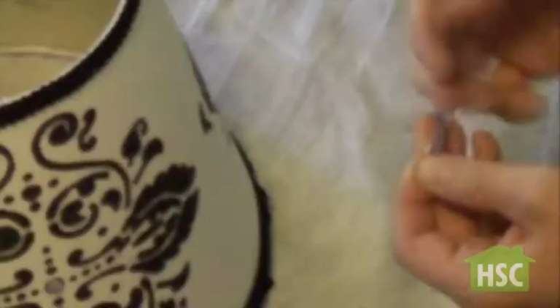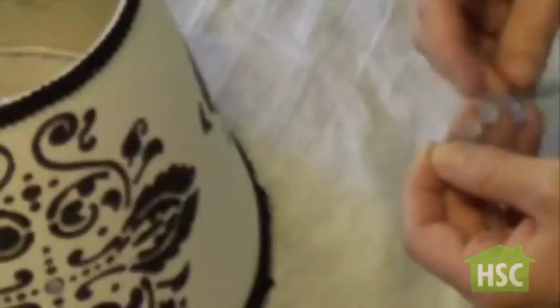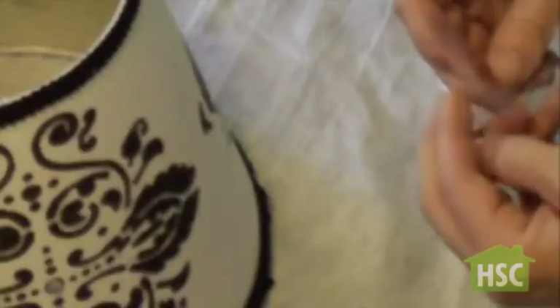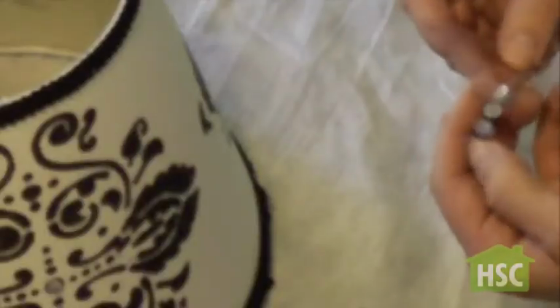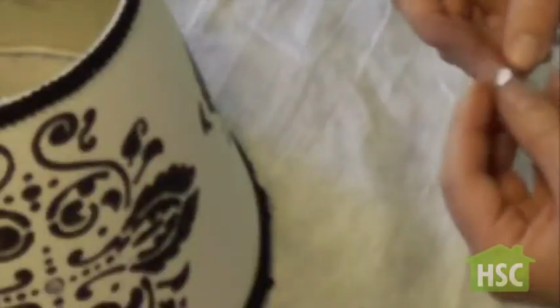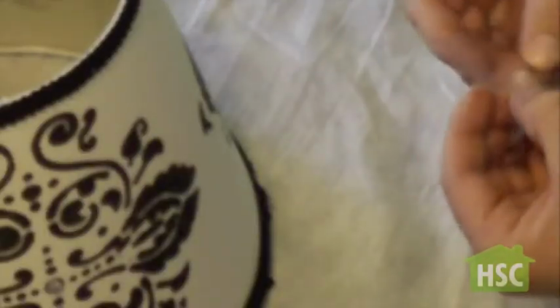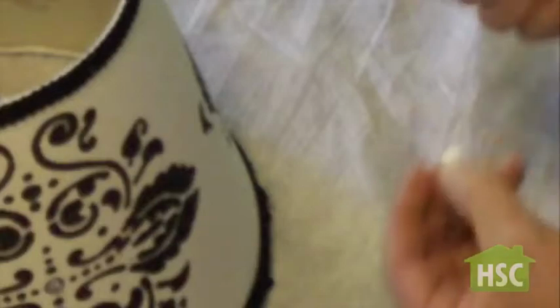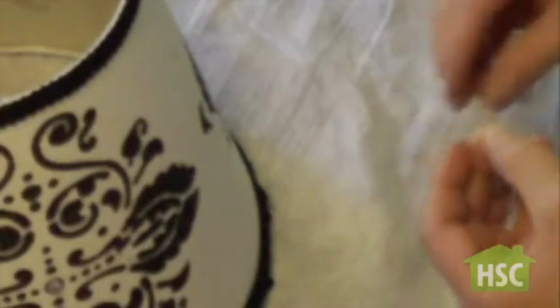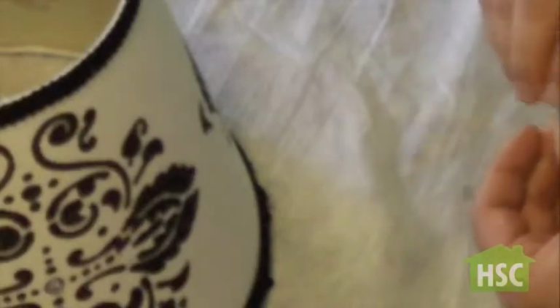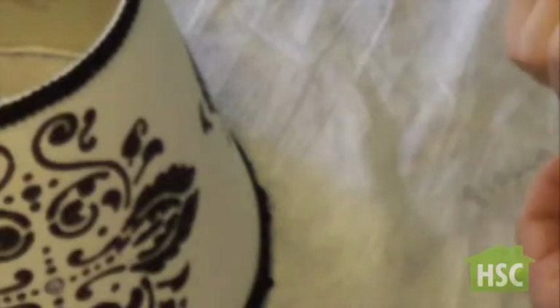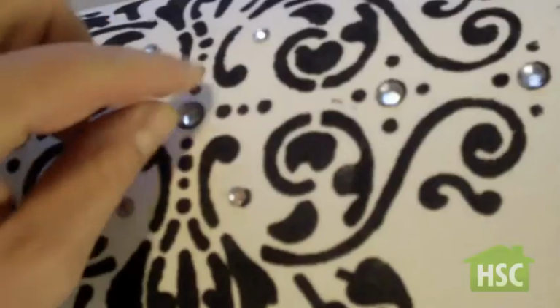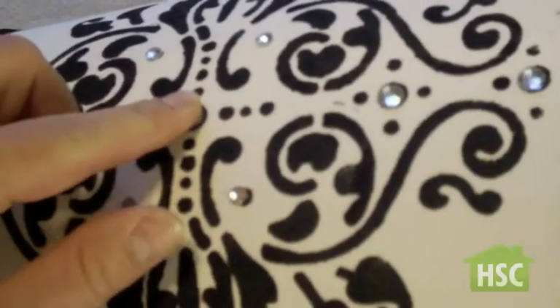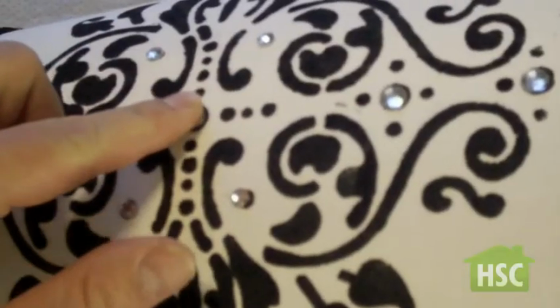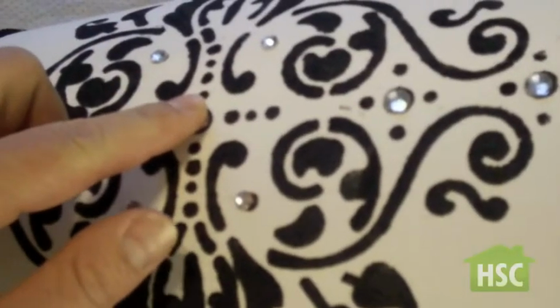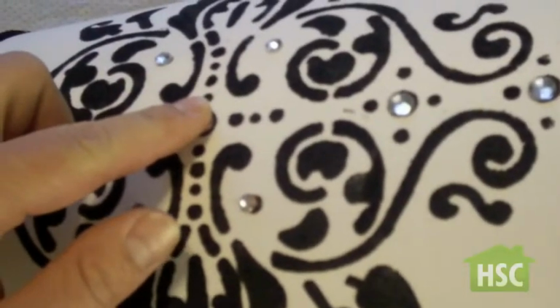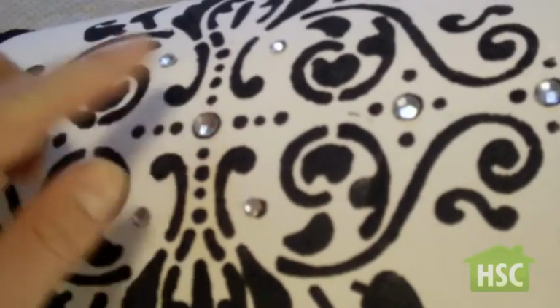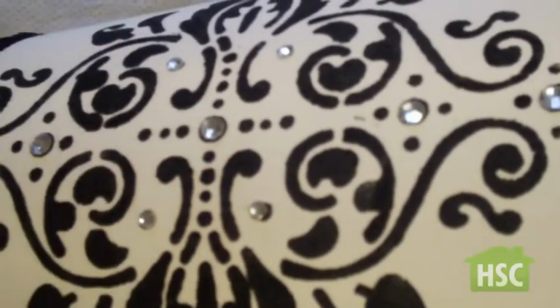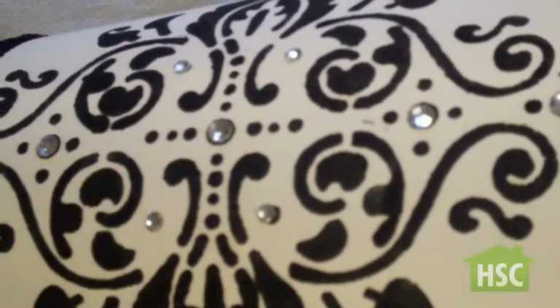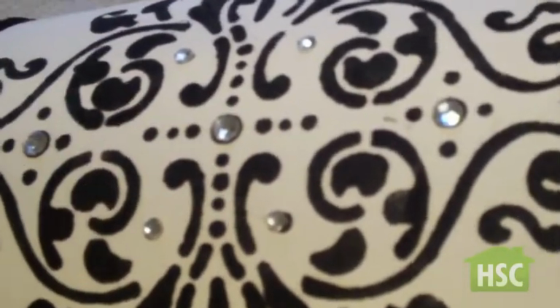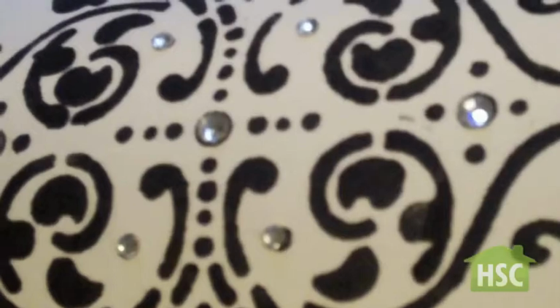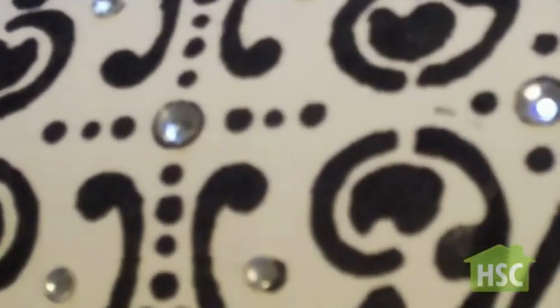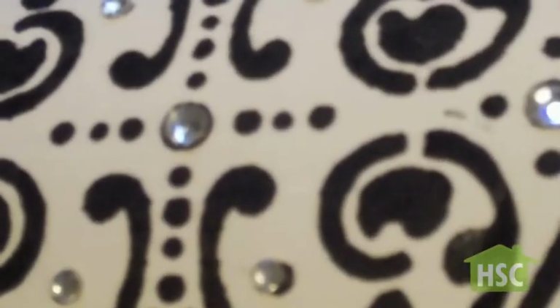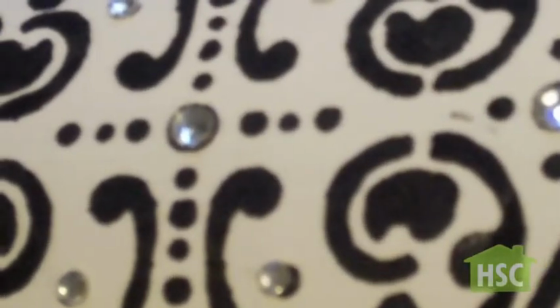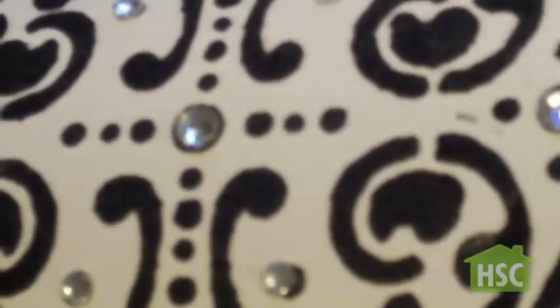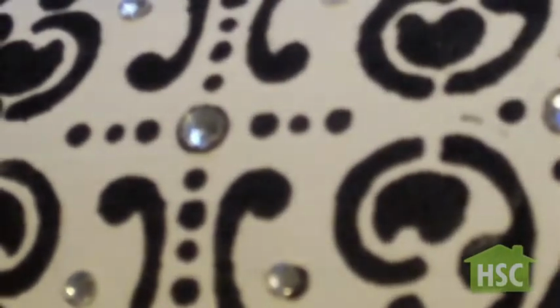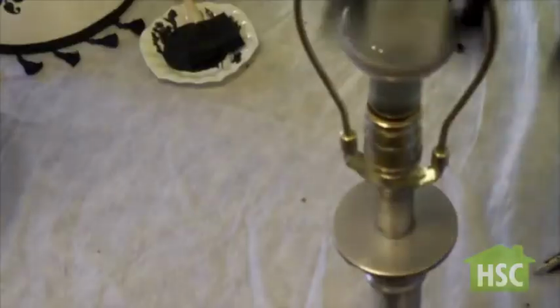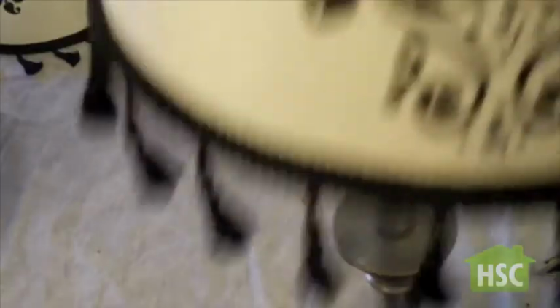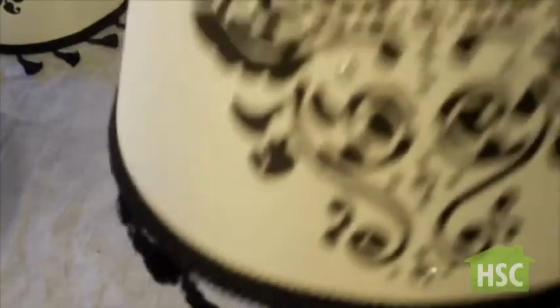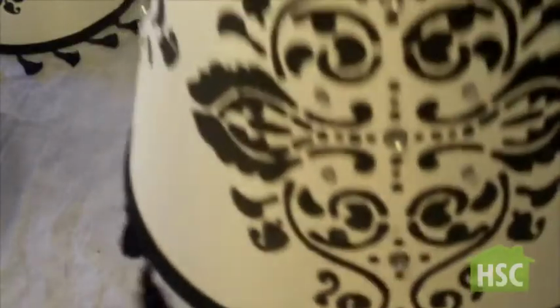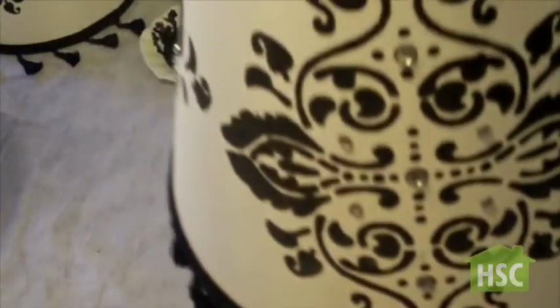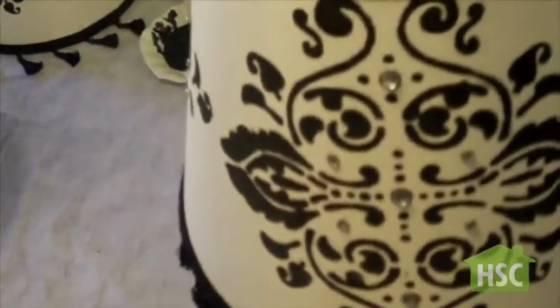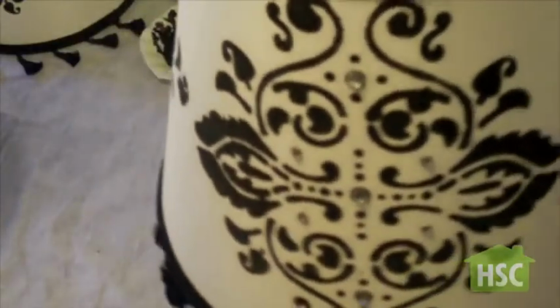Finally, add the gem stickers throughout the lamp shade. Place them in strategic areas for uniformity. Put on the lamp shade and that's it.